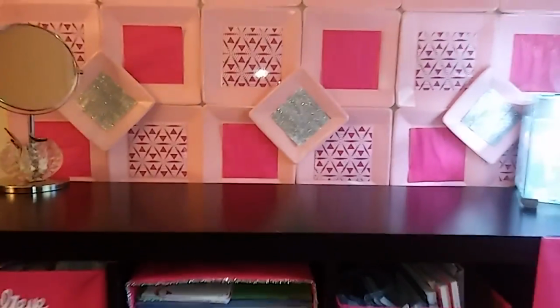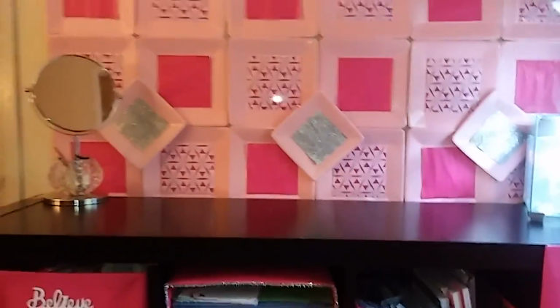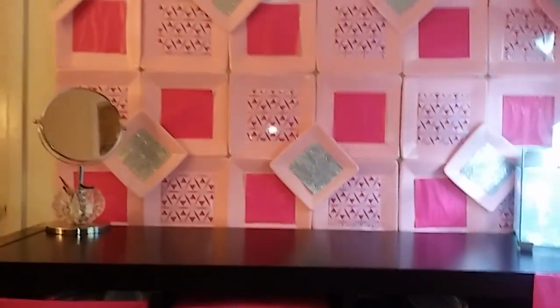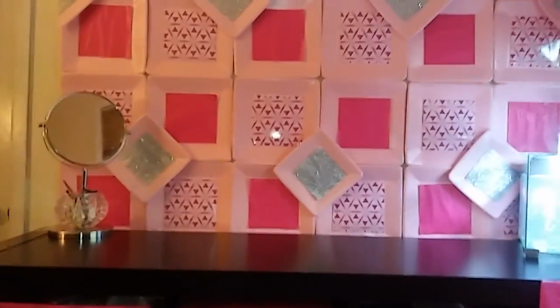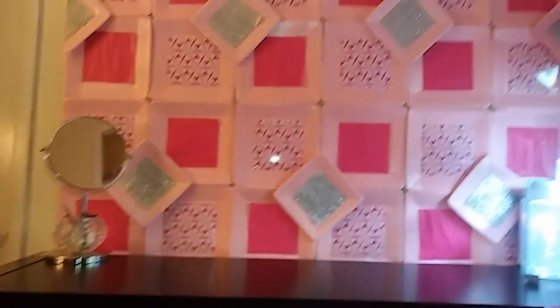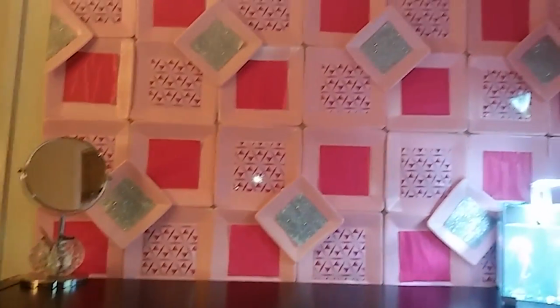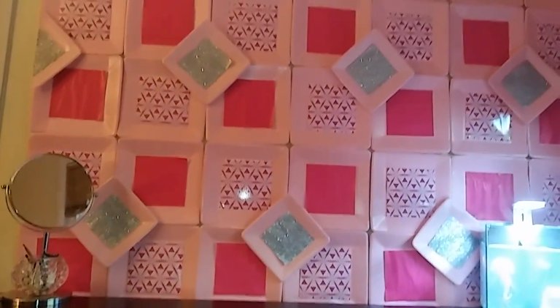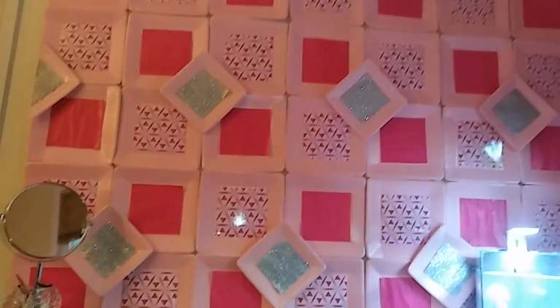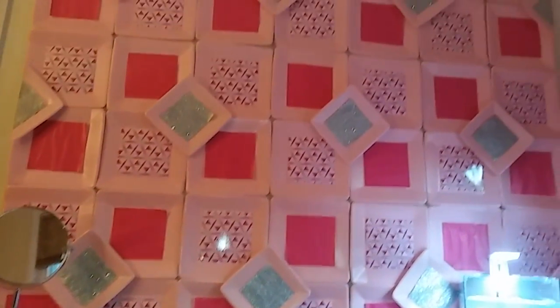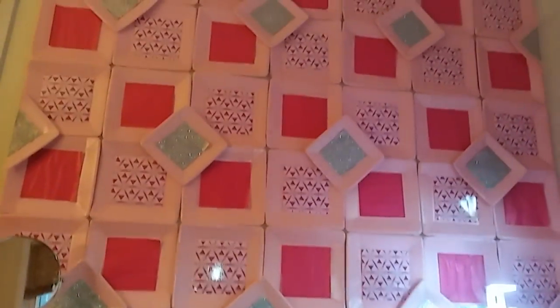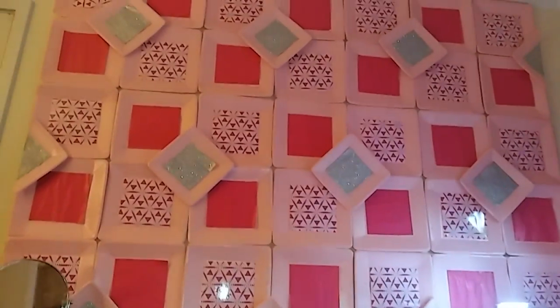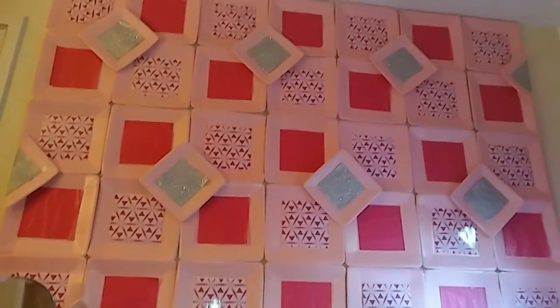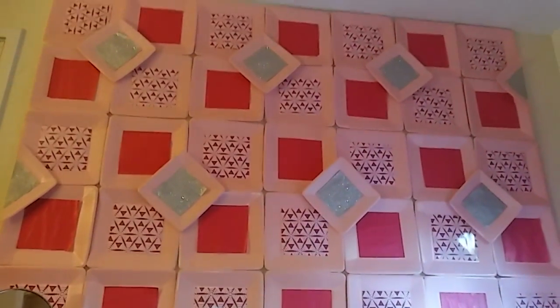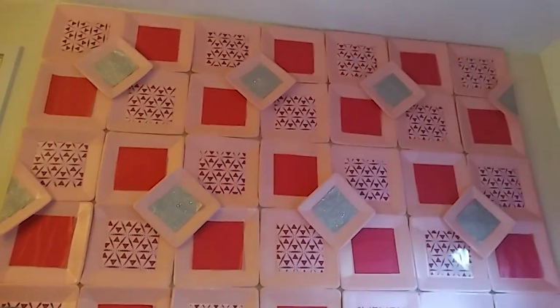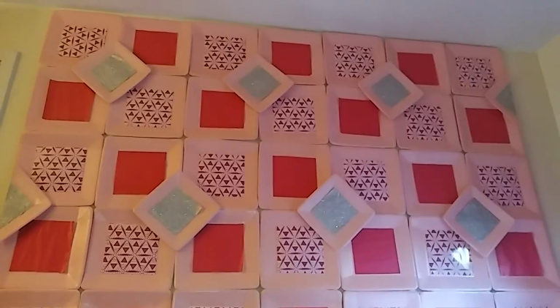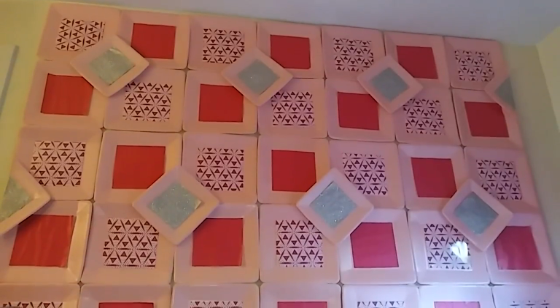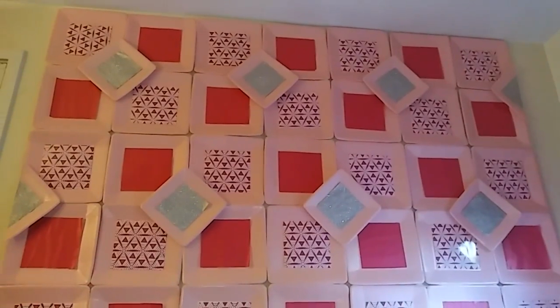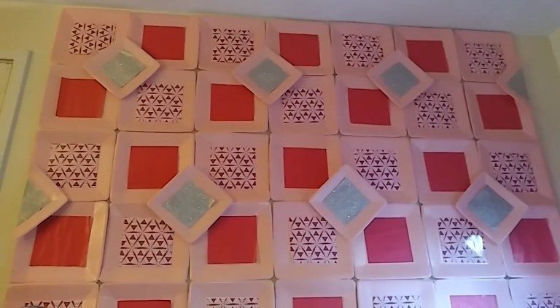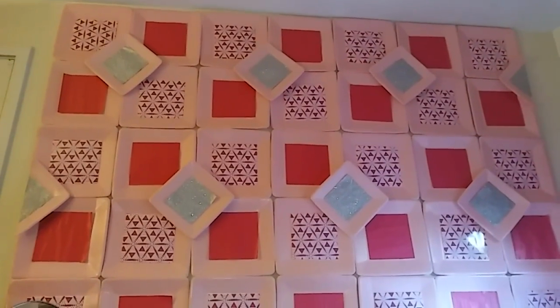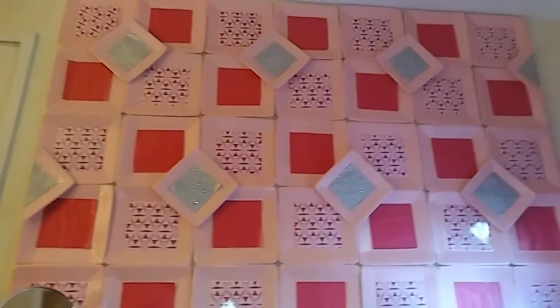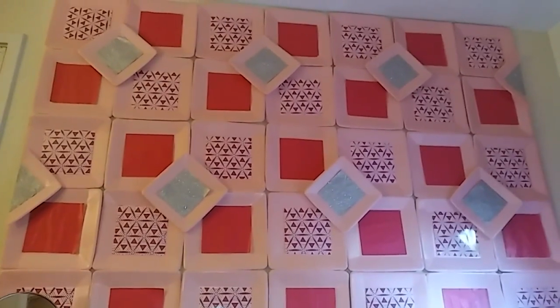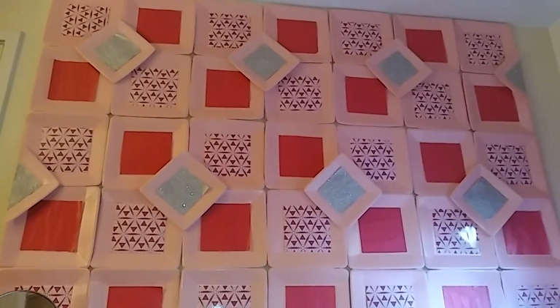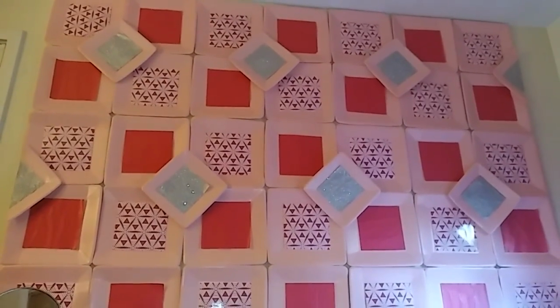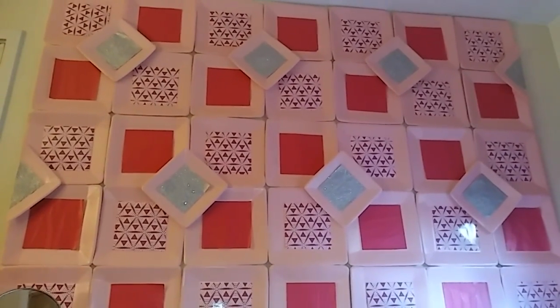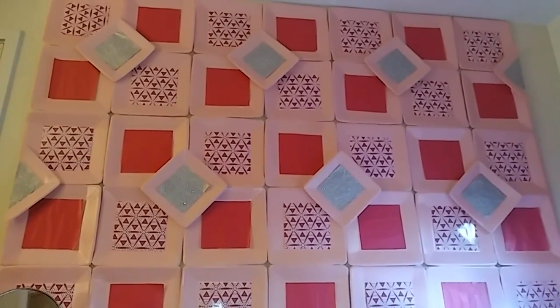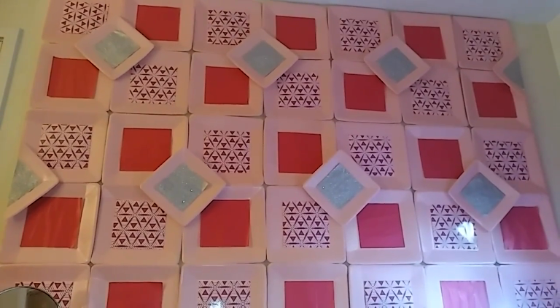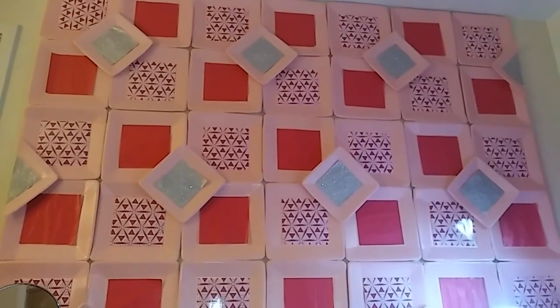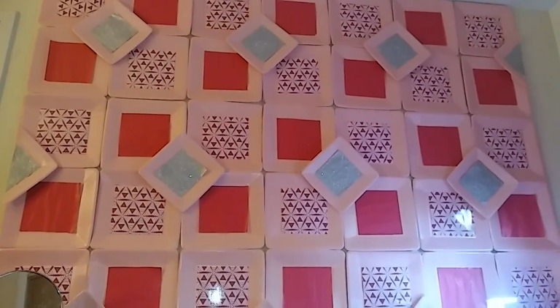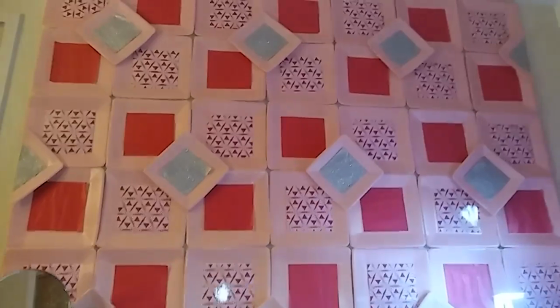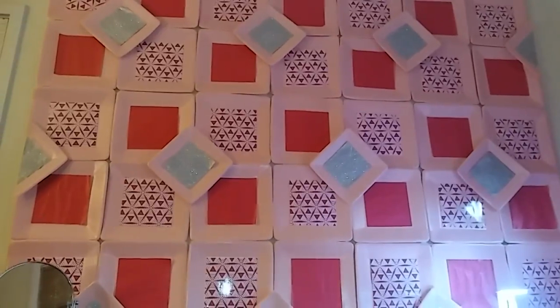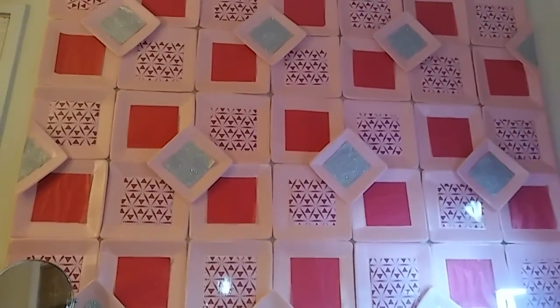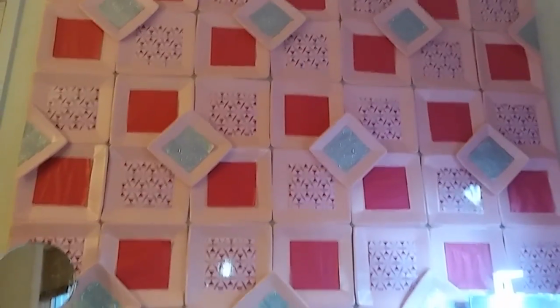So if you guys didn't see that video where I made this wall using paper plates, please check that out. This is just my wall using paper plates and wrapping paper and some of the placemats.